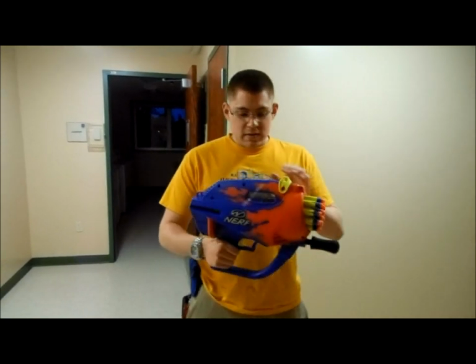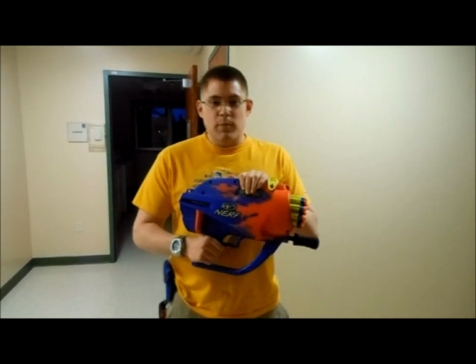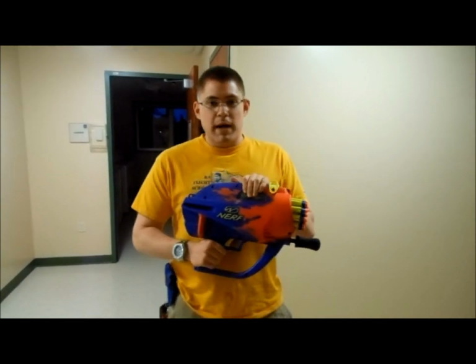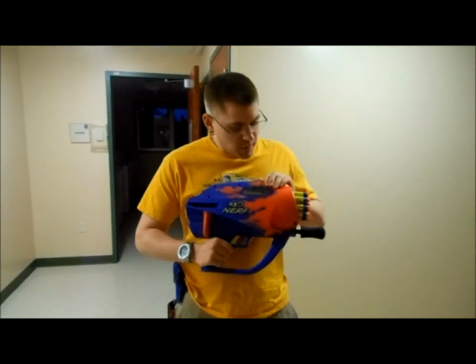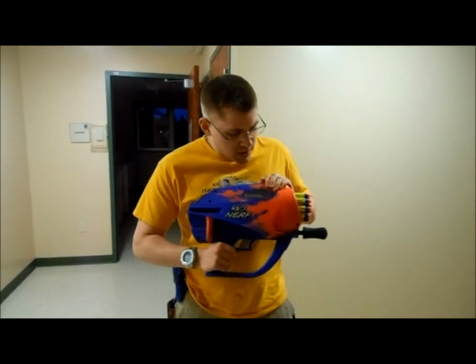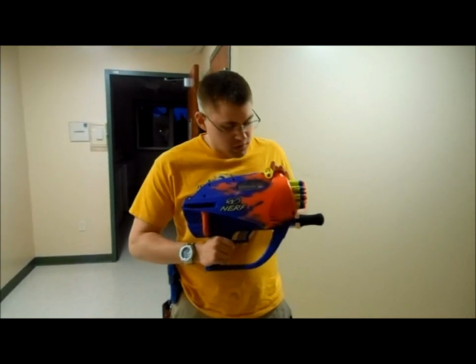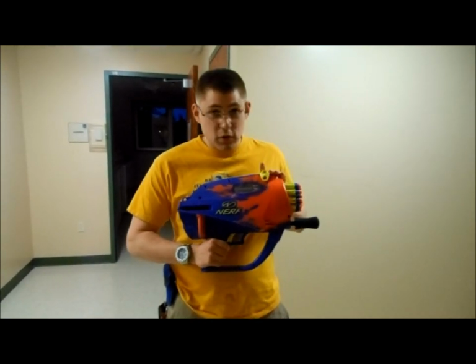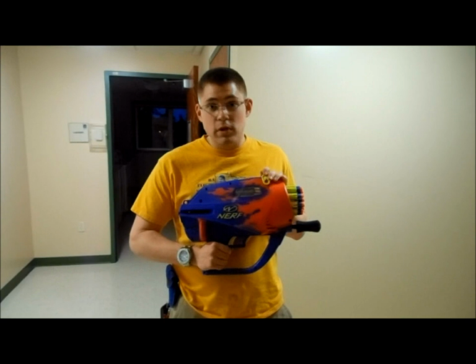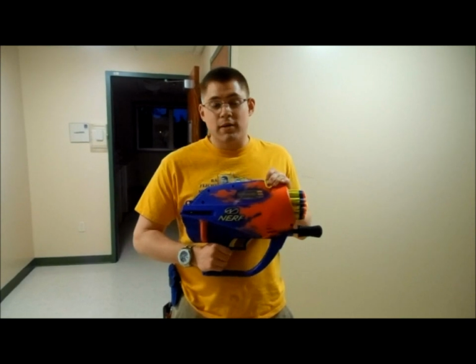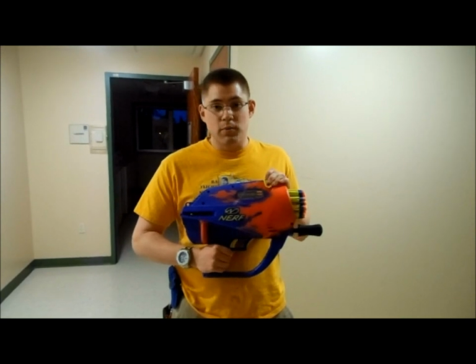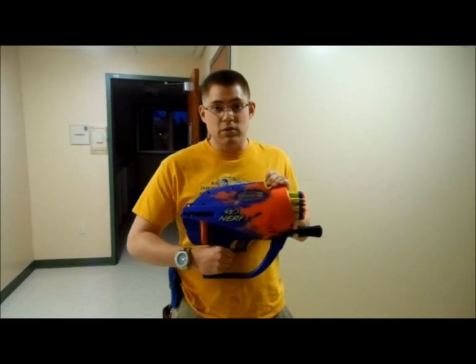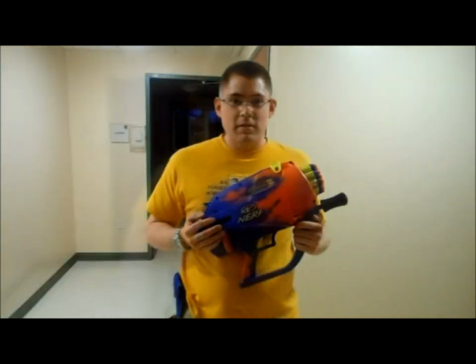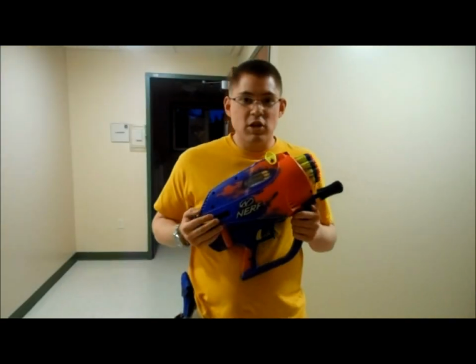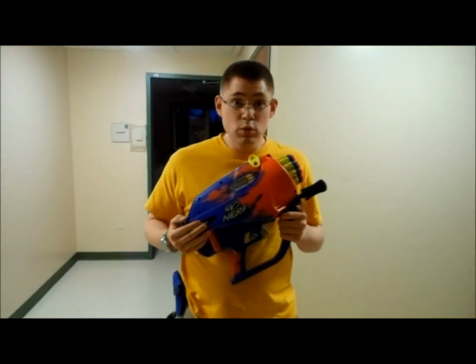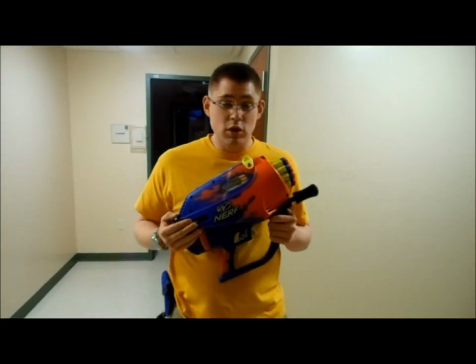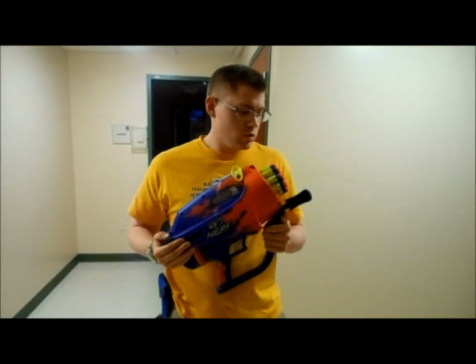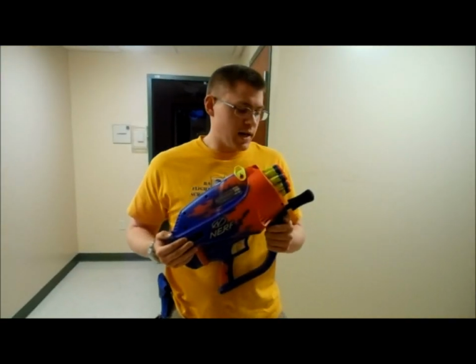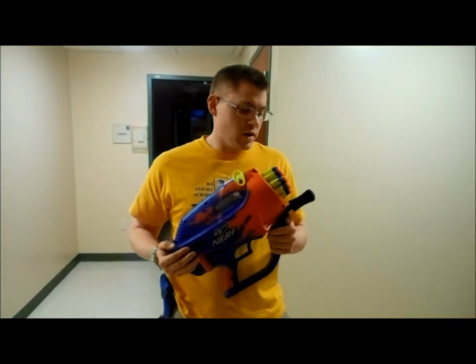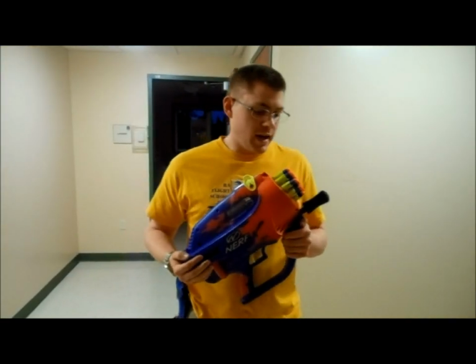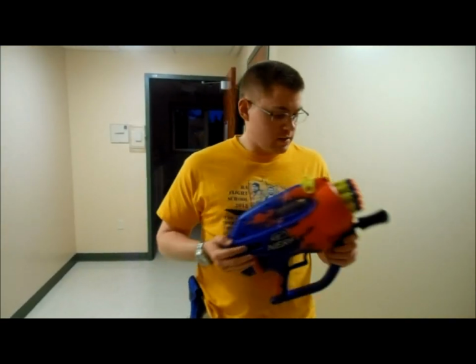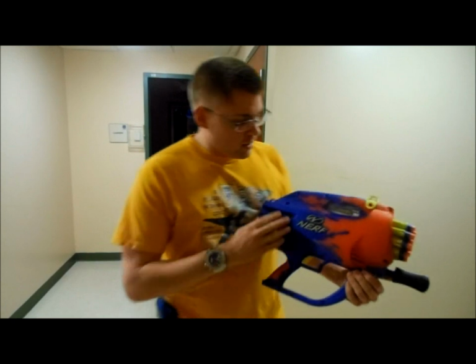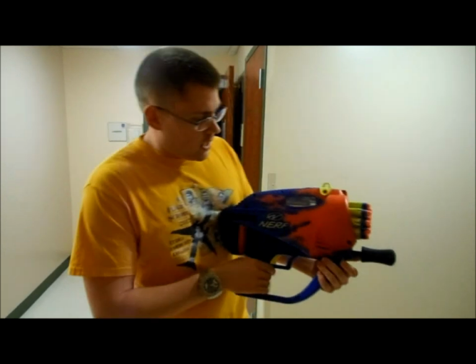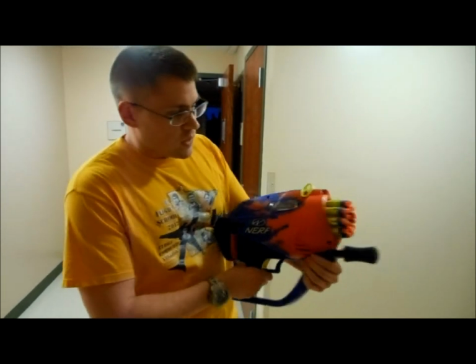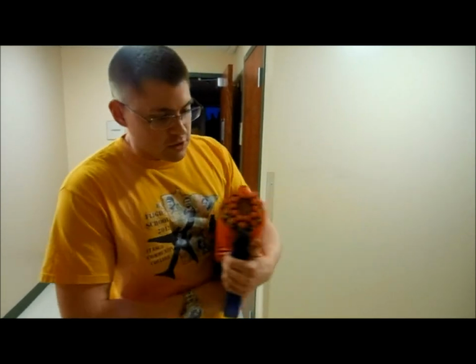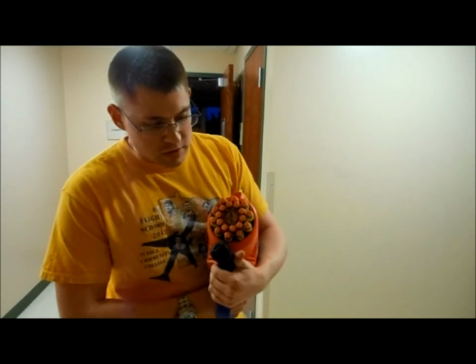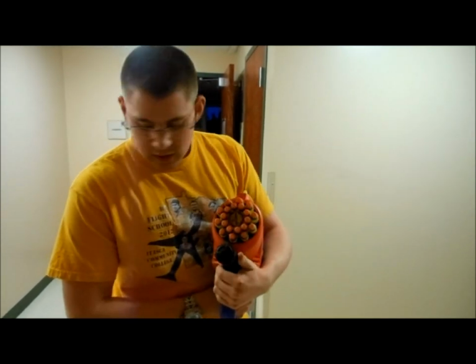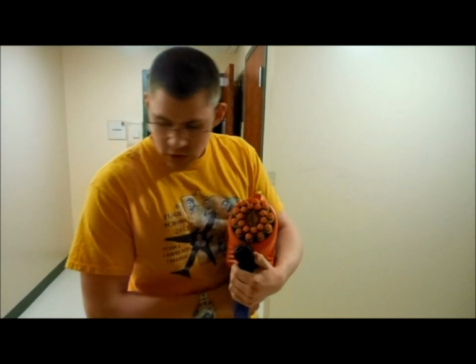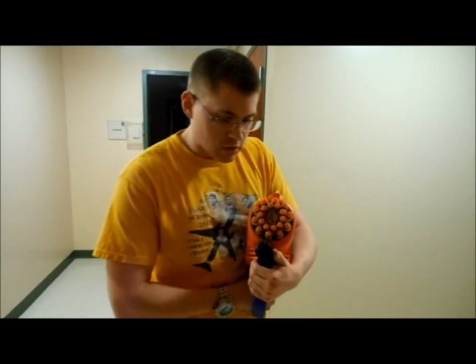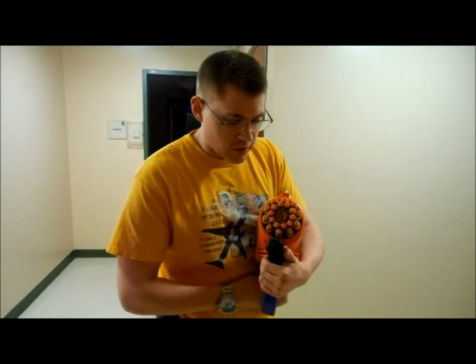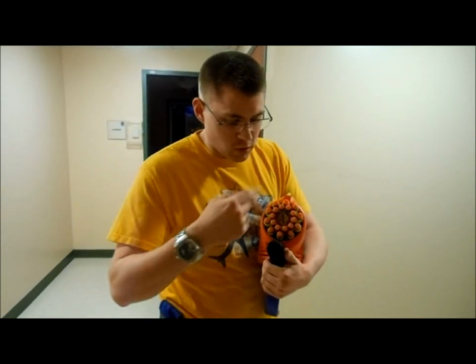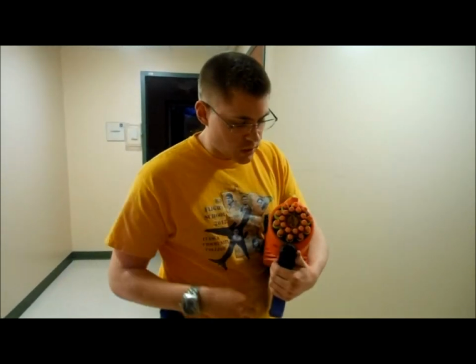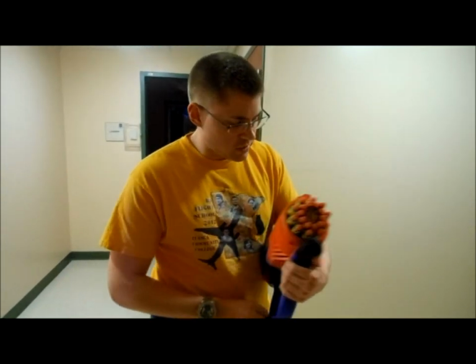This is an air powered blaster. As a matter of fact, it was the first fully automatic Nerf blaster. This is a huge blaster and it's got a turret design just like the Swarm Fire — it holds 20 rounds.